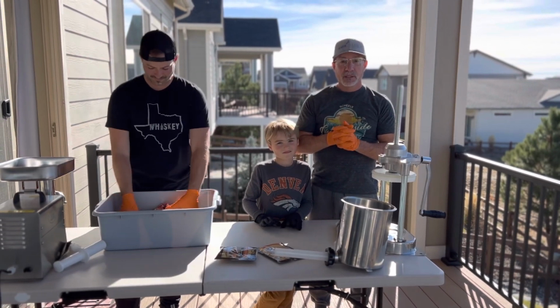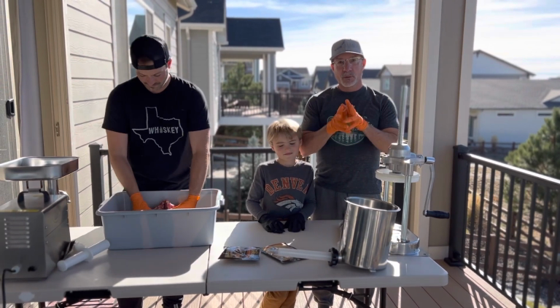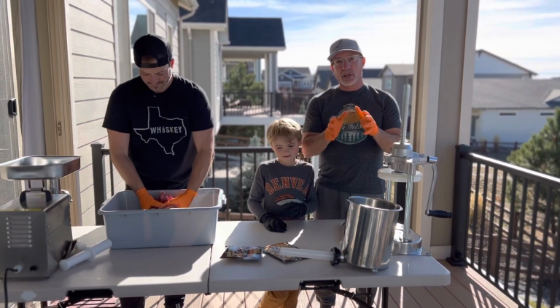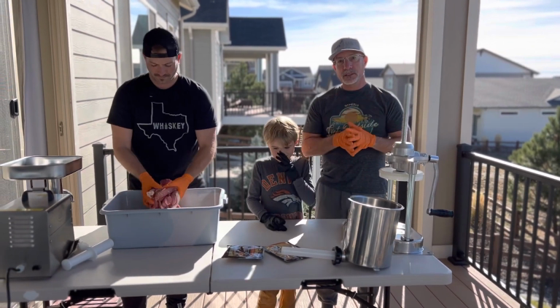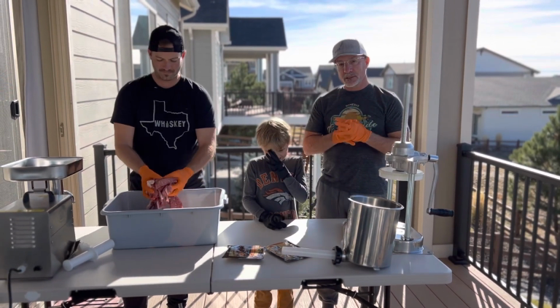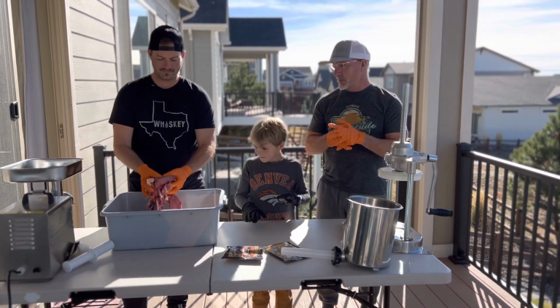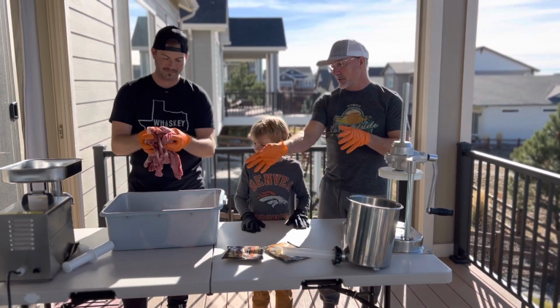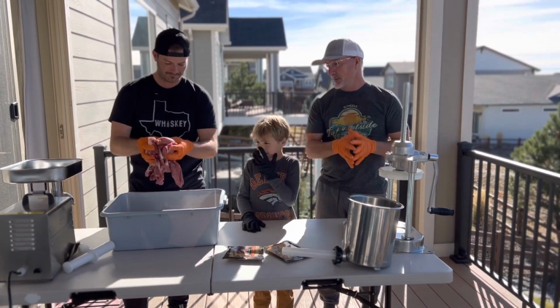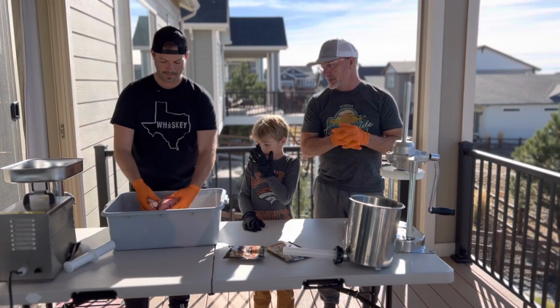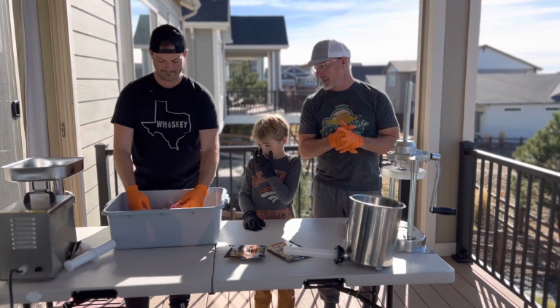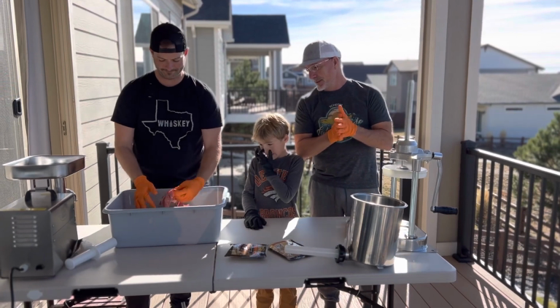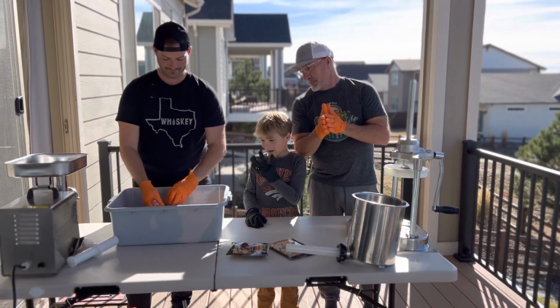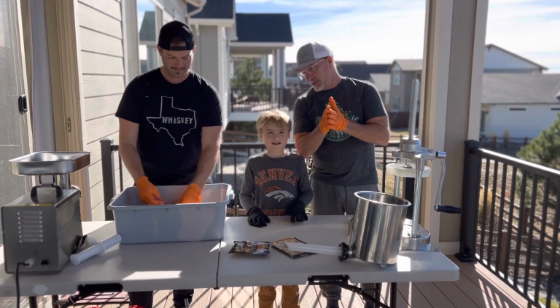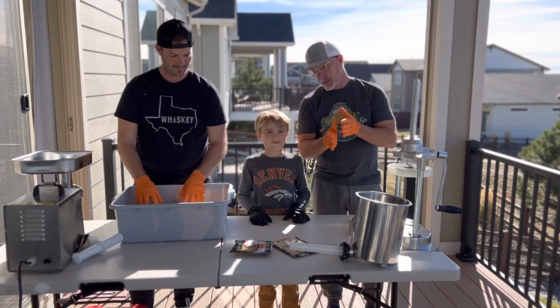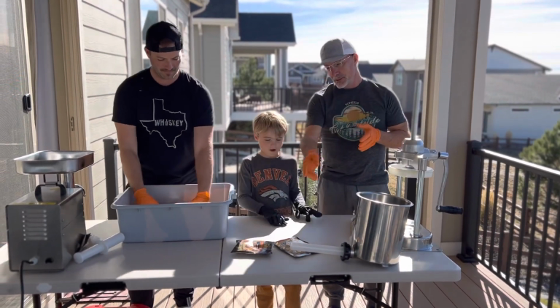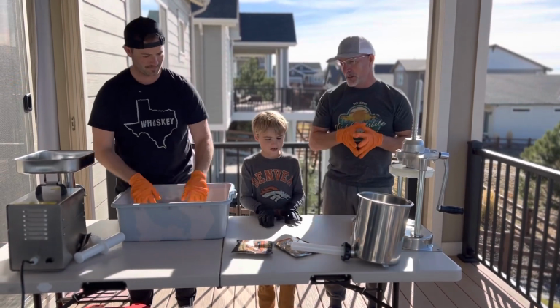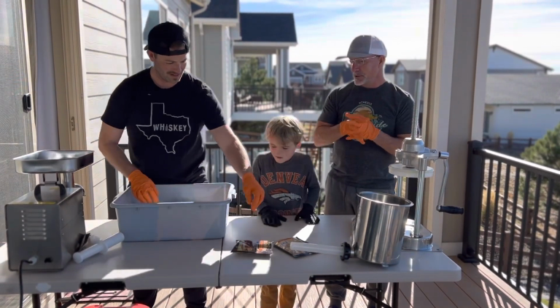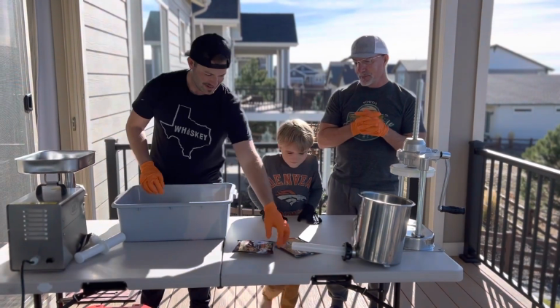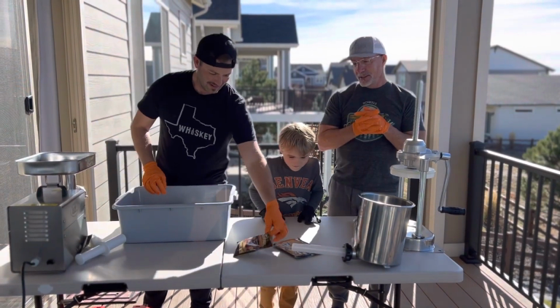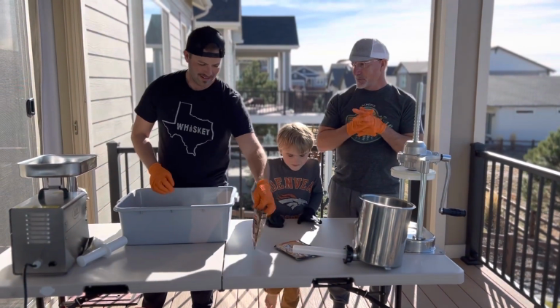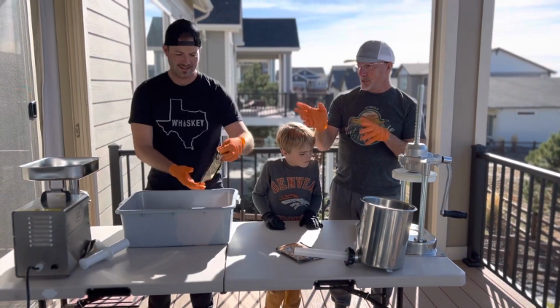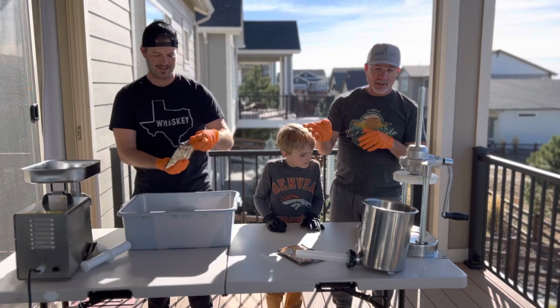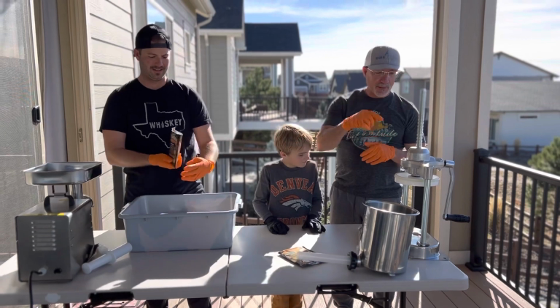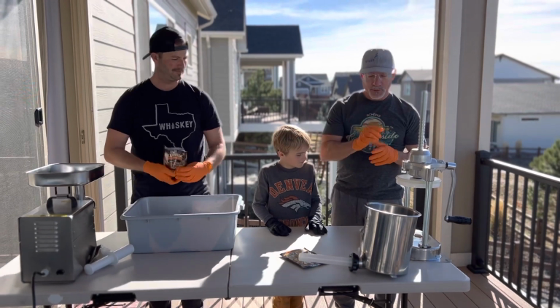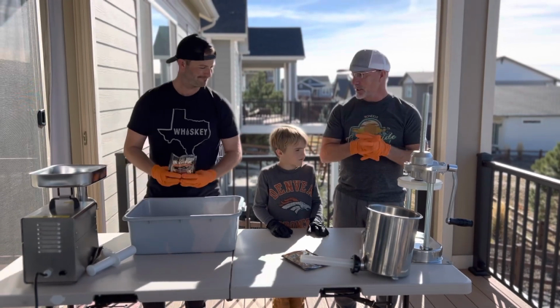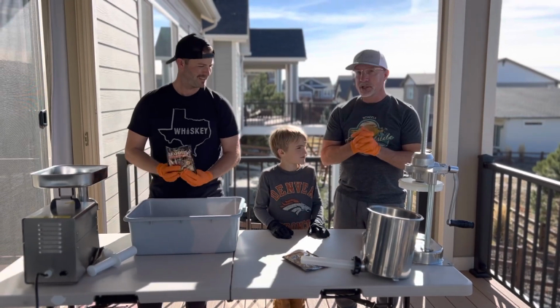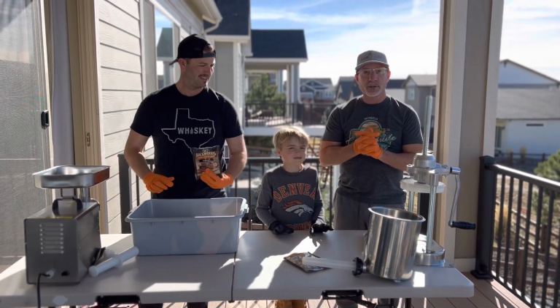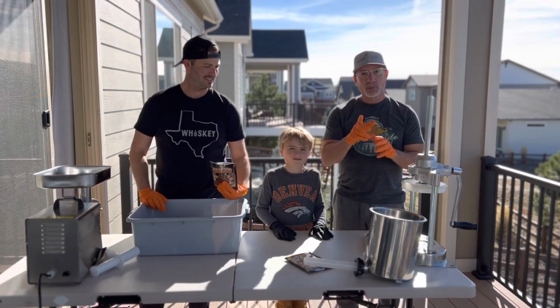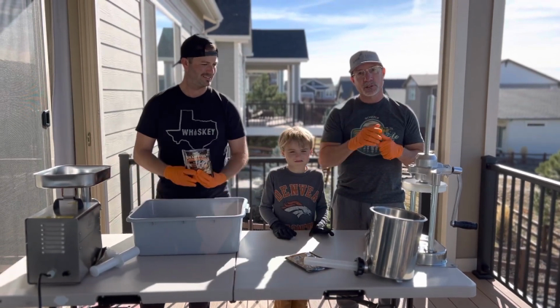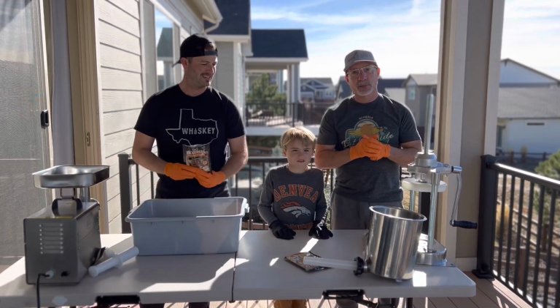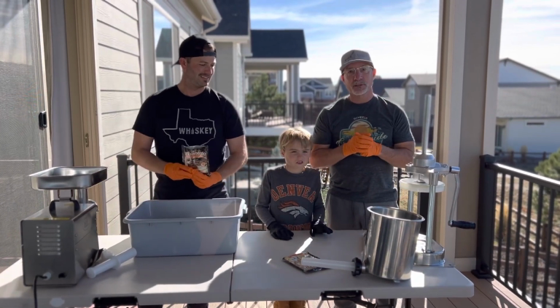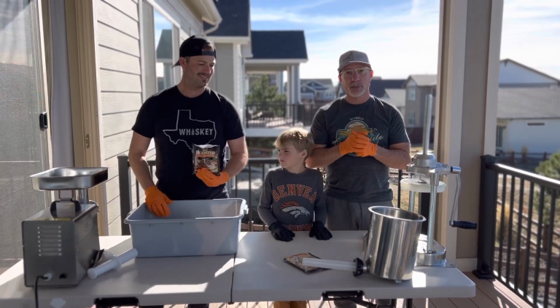So we're going to start processing this morning. We're going to start with five pounds of pork. We're going to mix in some bratwurst, then we're going to run it through our grinder, put it through the sausage stuffer, and we'll show you a little bit about that in just a few minutes.